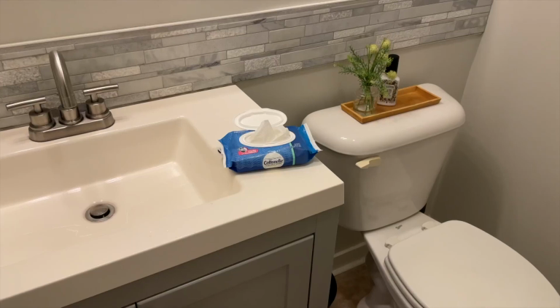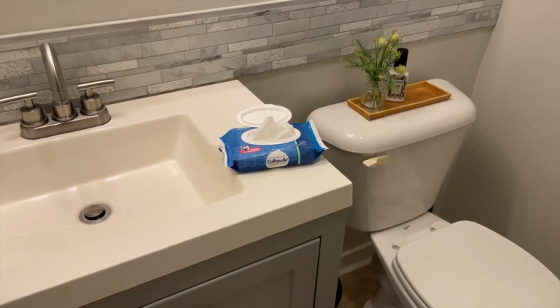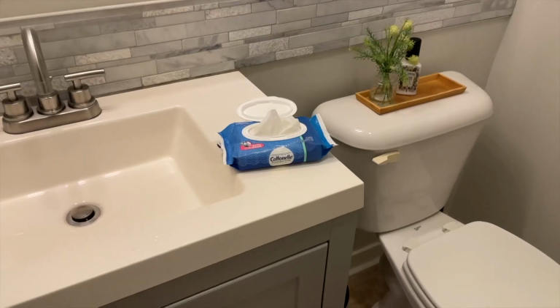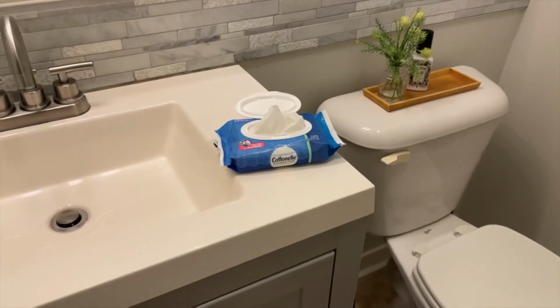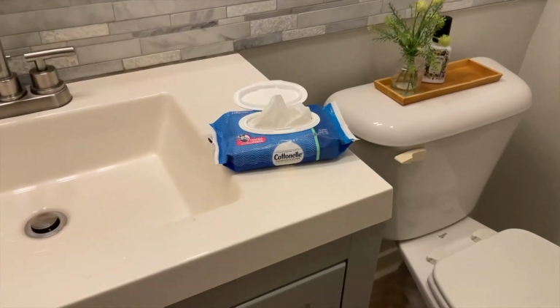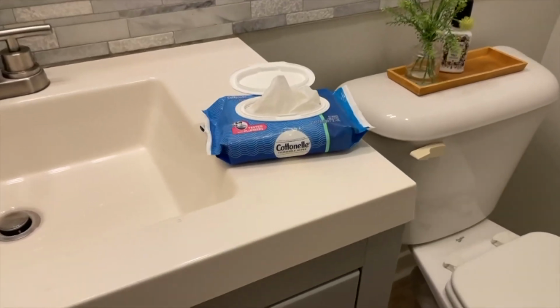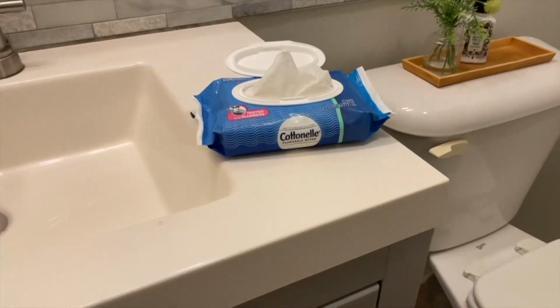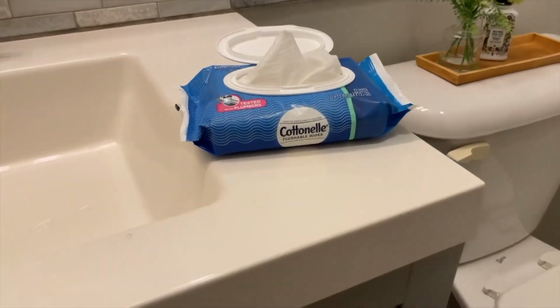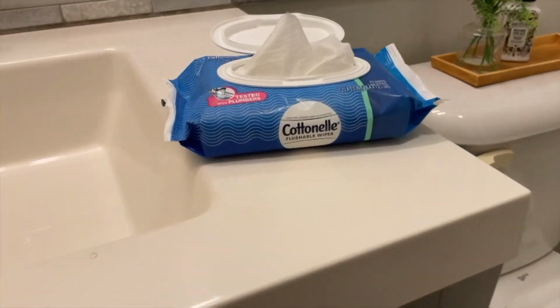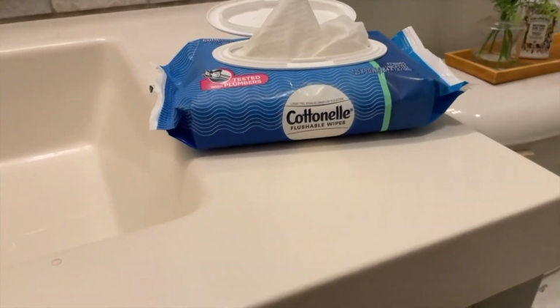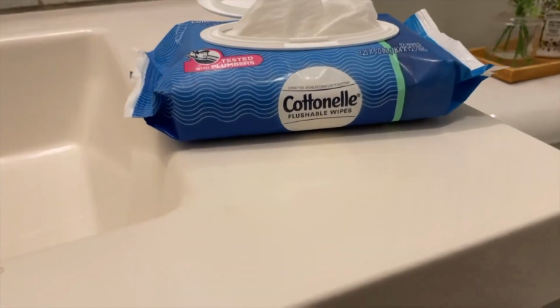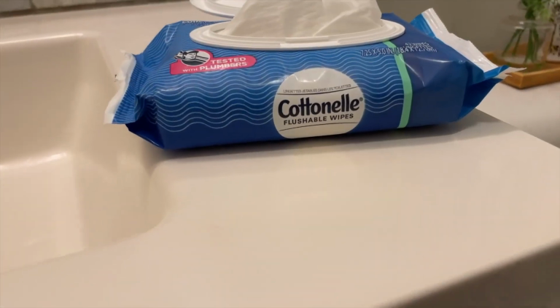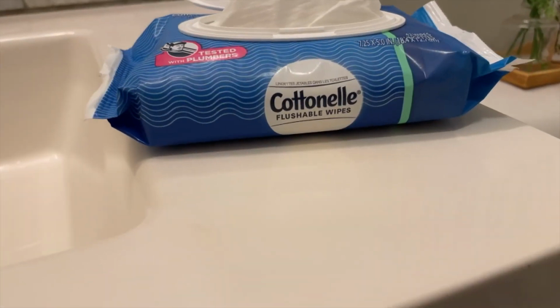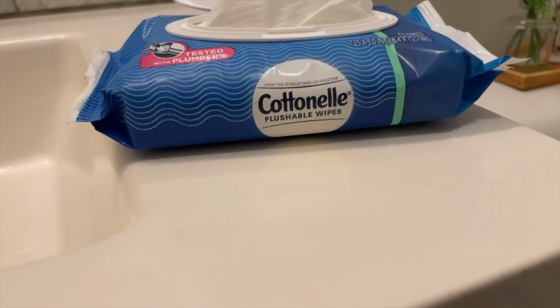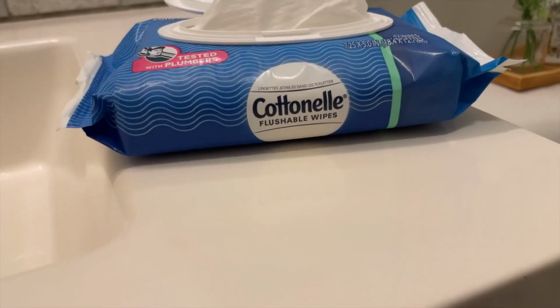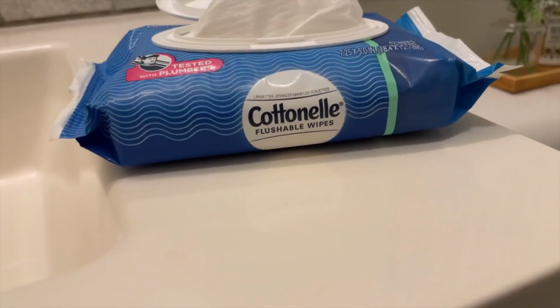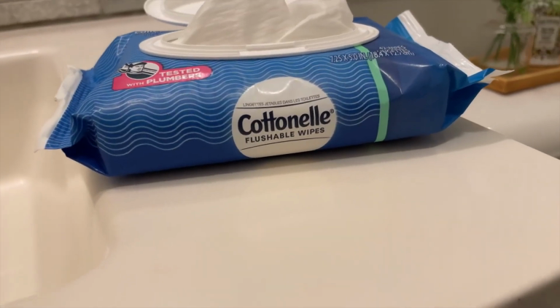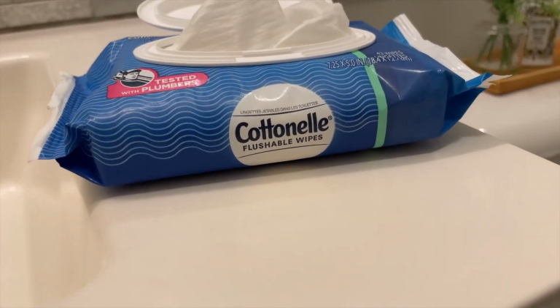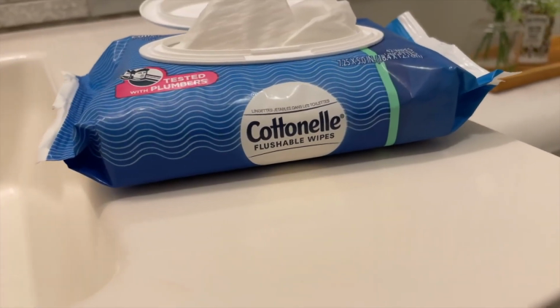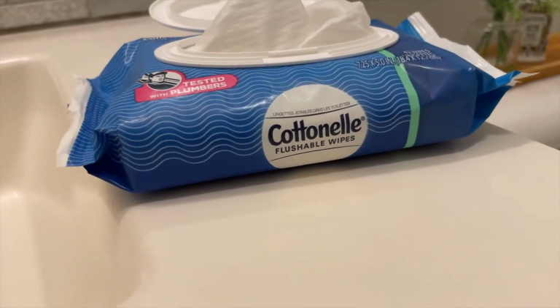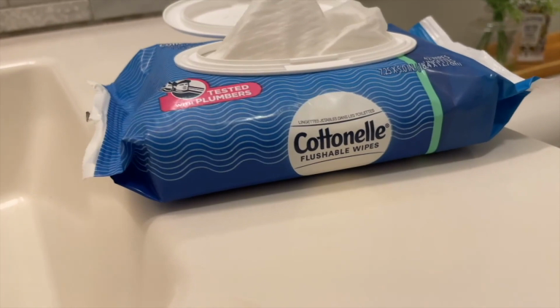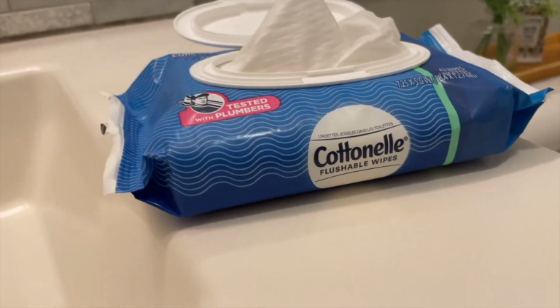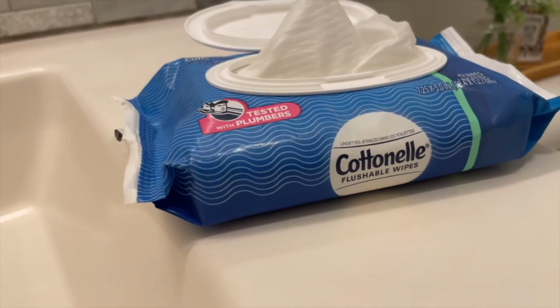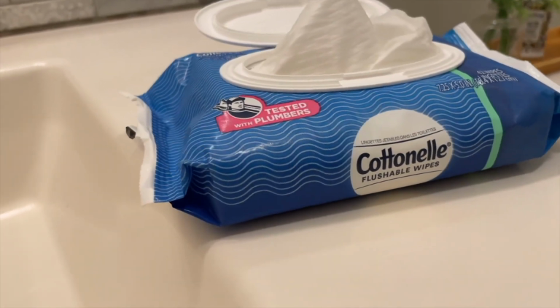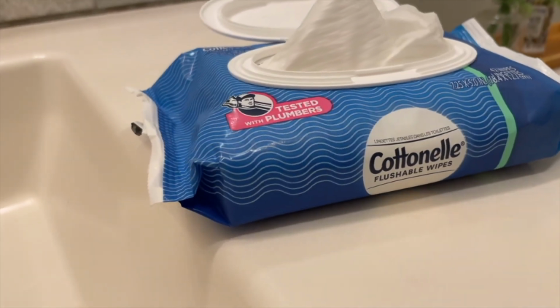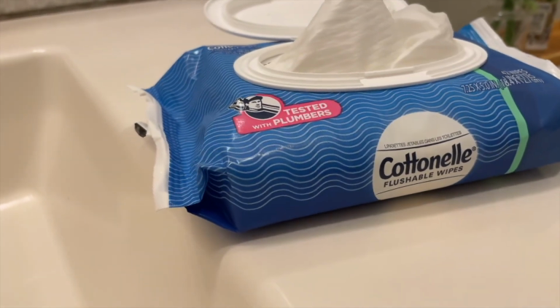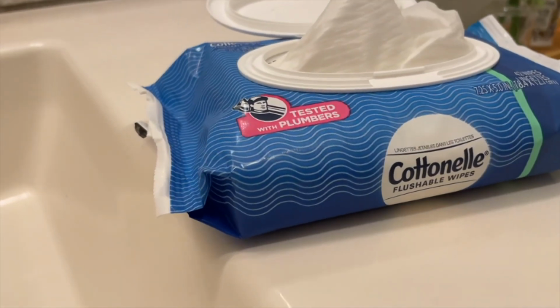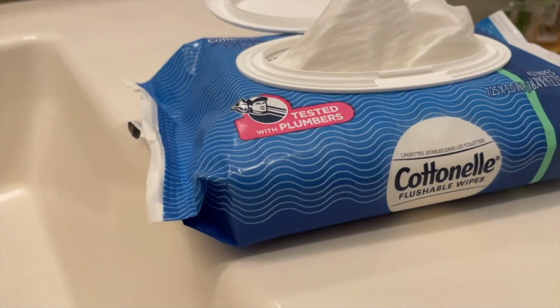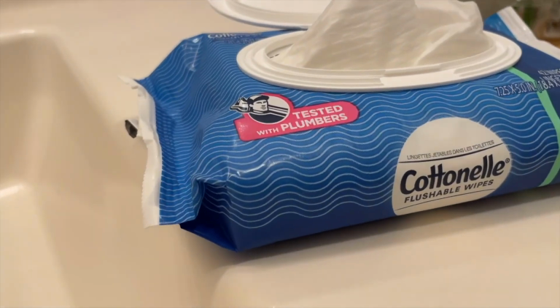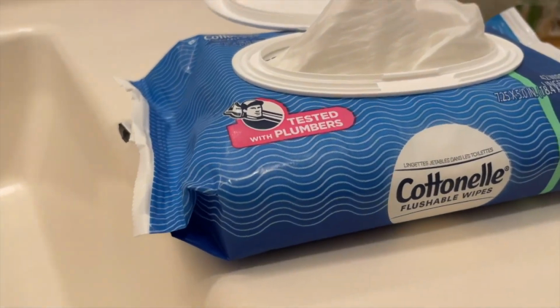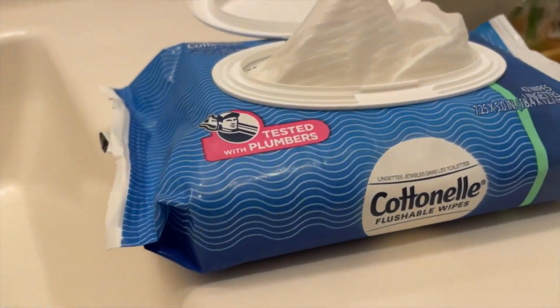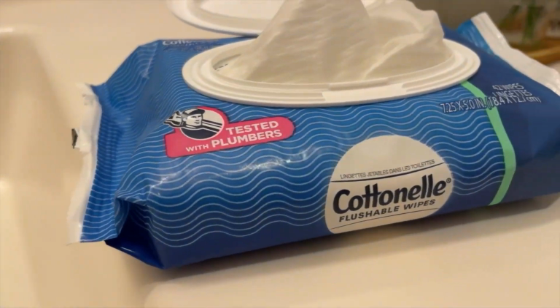These right here are some absolutely awesome wet wipes from Amazon, and these things are just phenomenal. Especially if you have any kids, these things are just an absolute must.